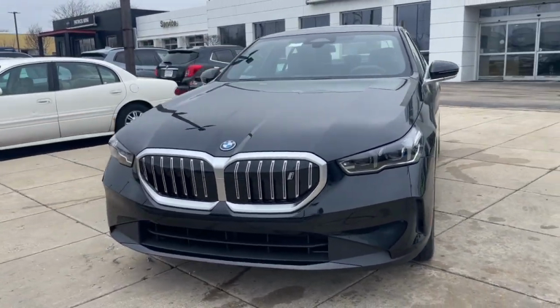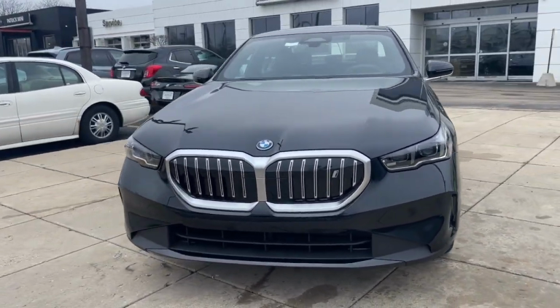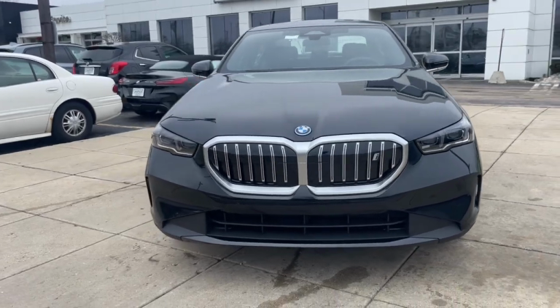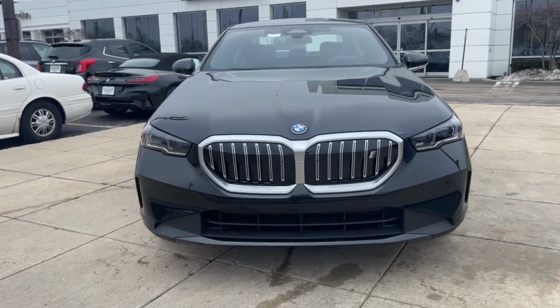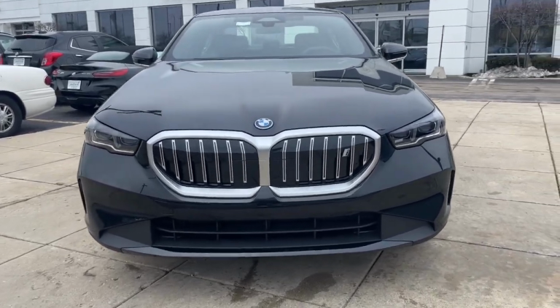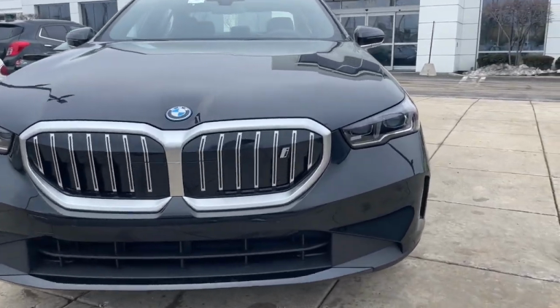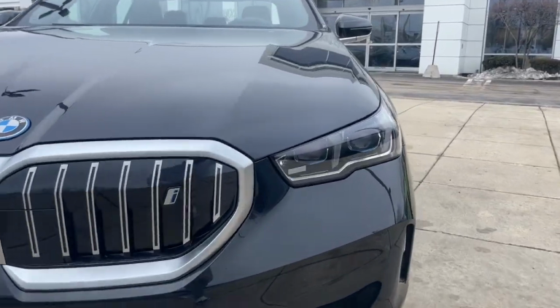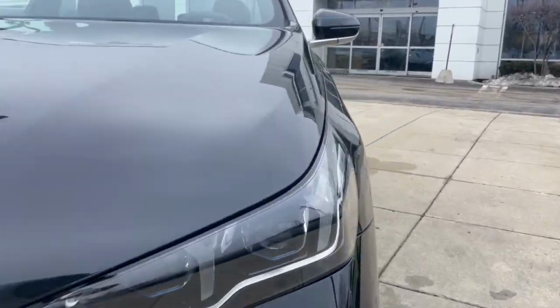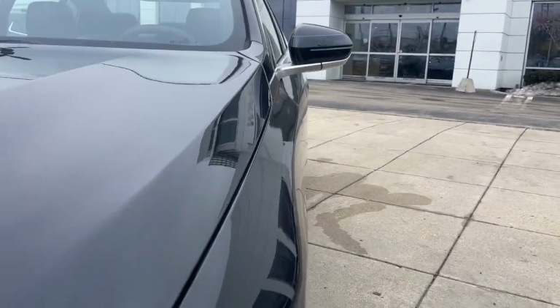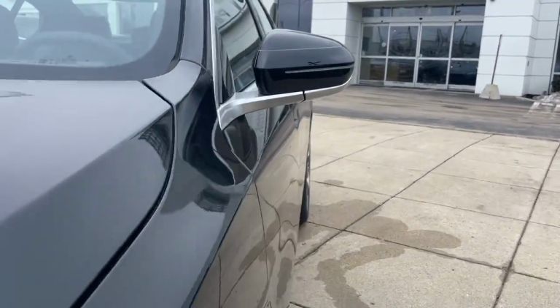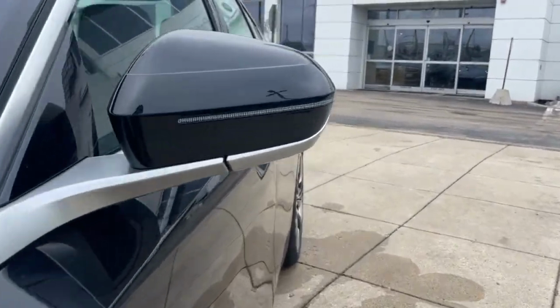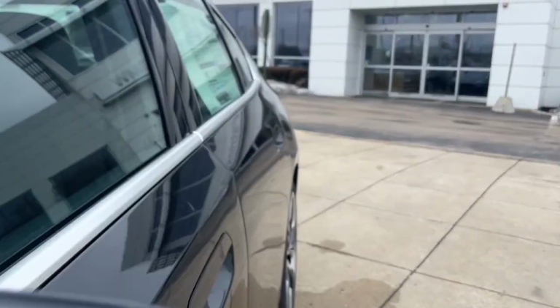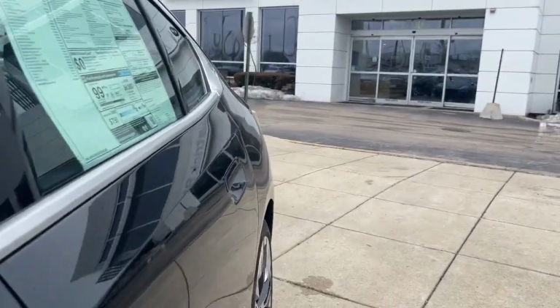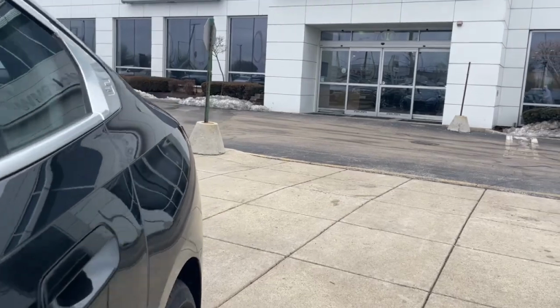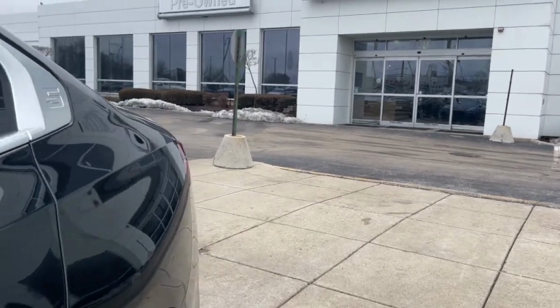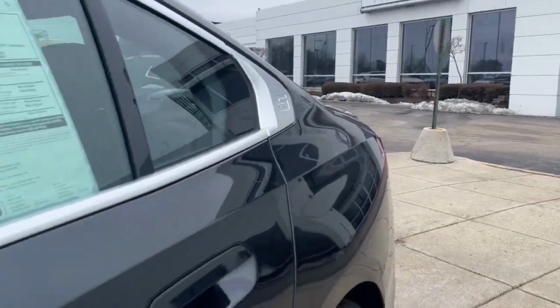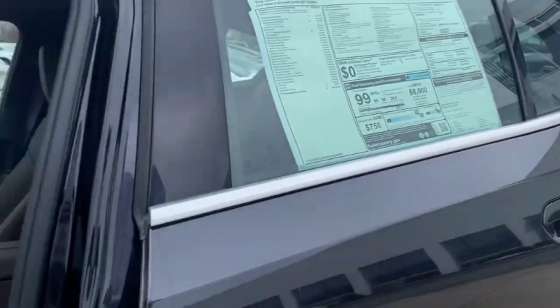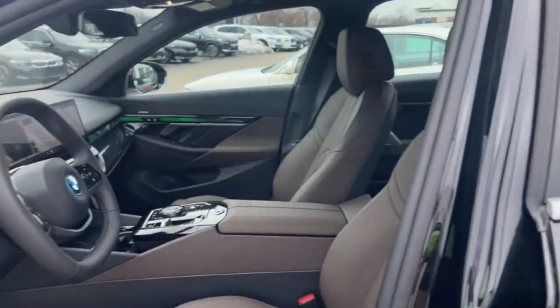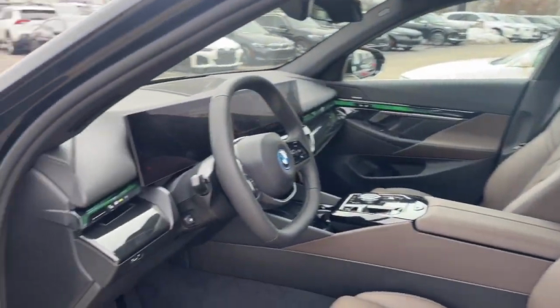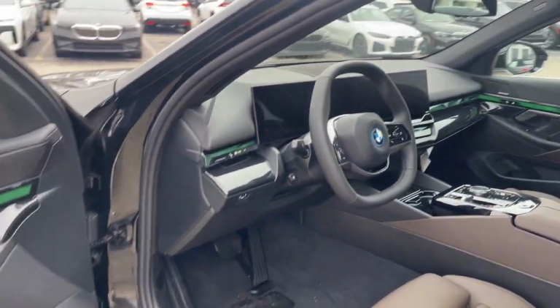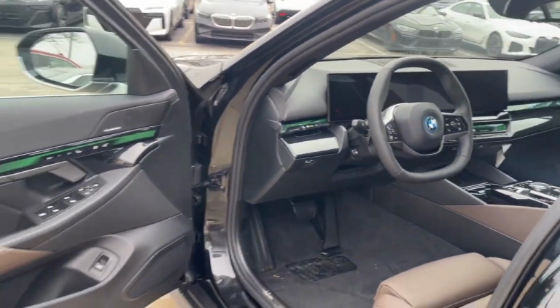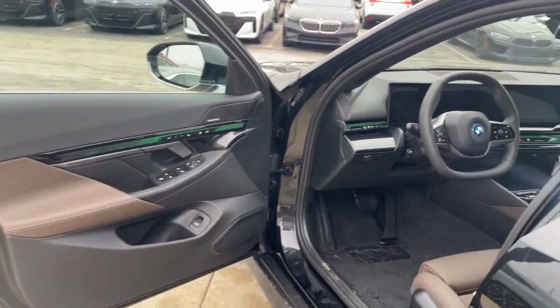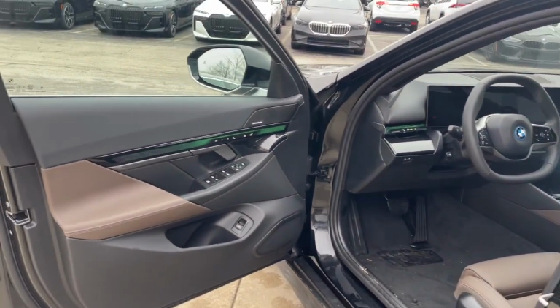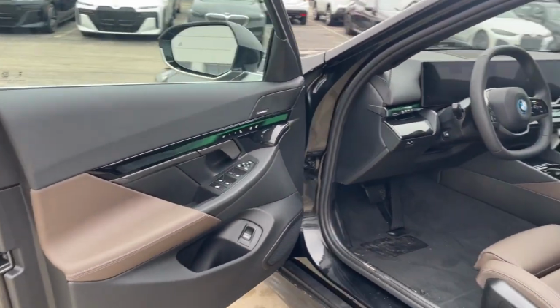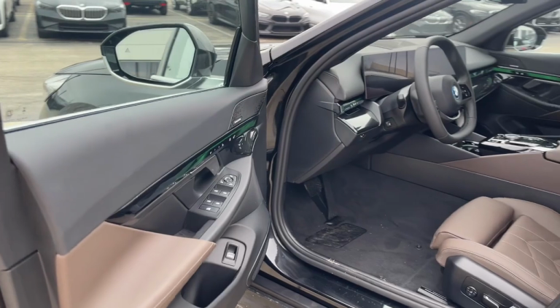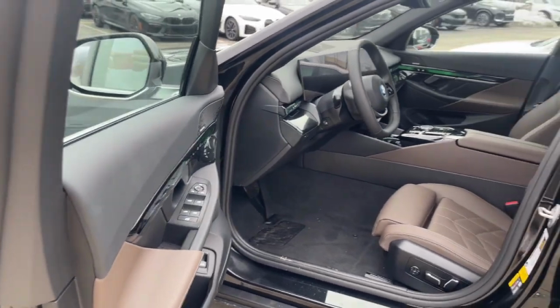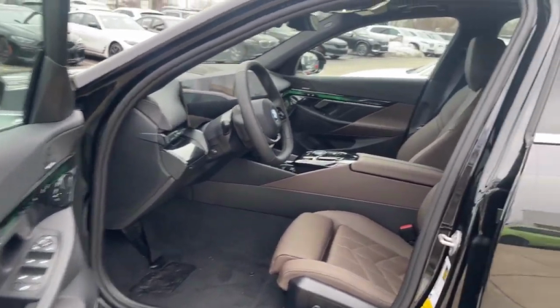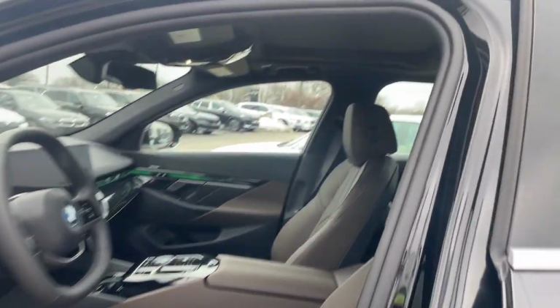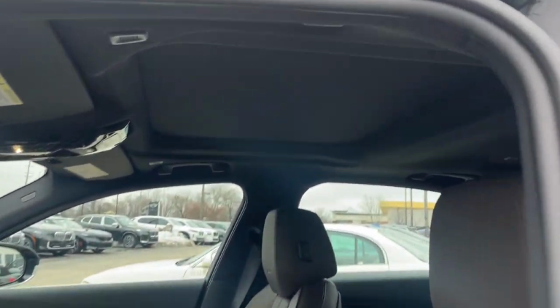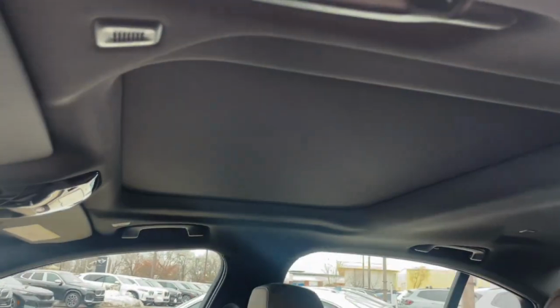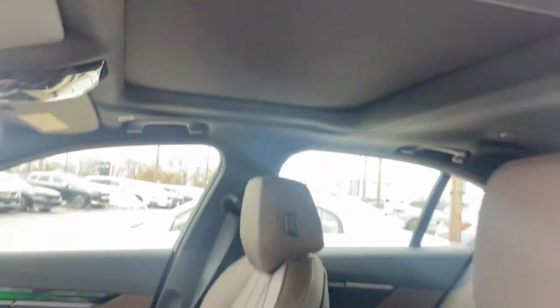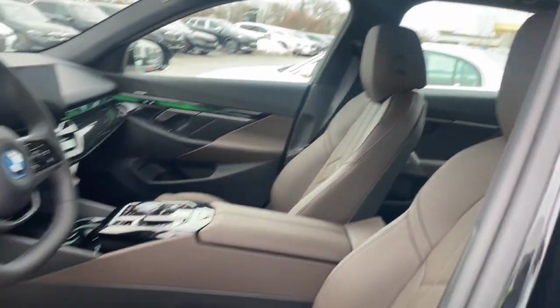Heated steering wheel, Apple CarPlay and or Android Auto, lane departure warning, panoramic roof, keyless entry, moonroof, navigation system, satellite radio, backup camera, woodgrain interior trim.